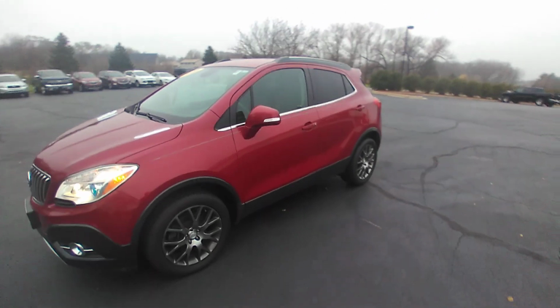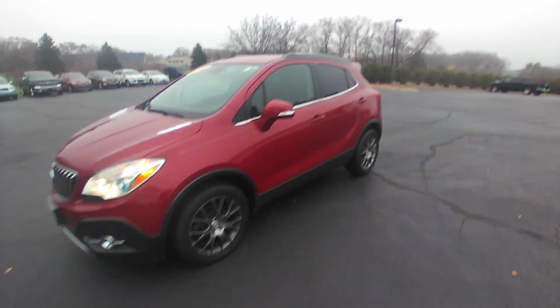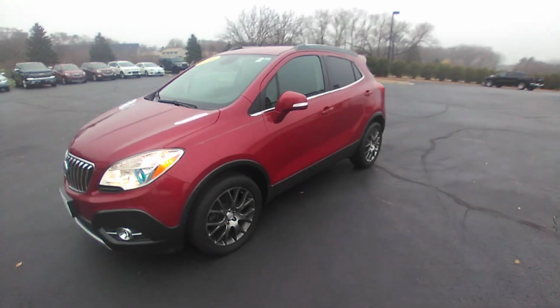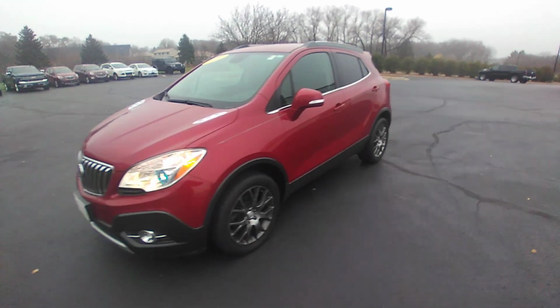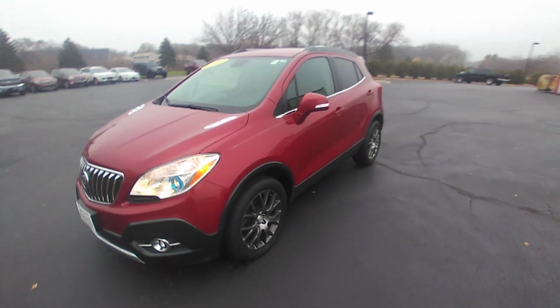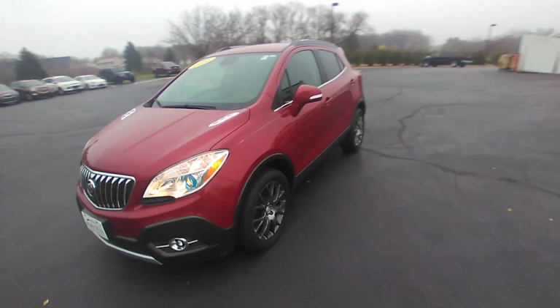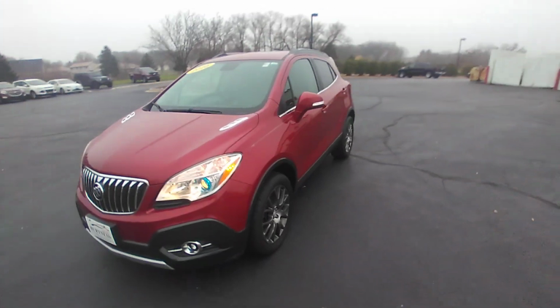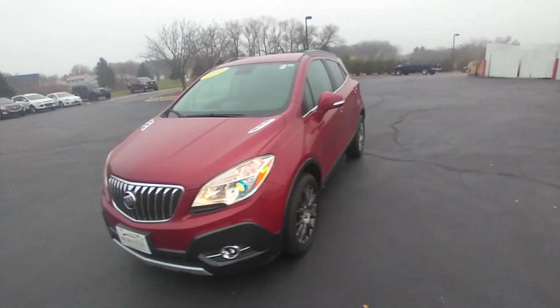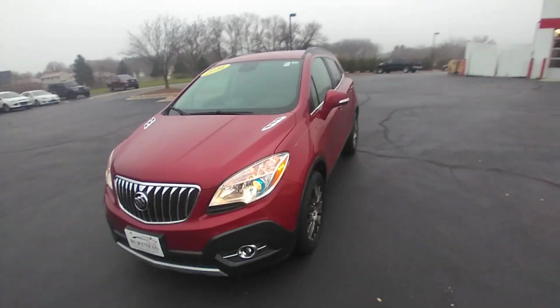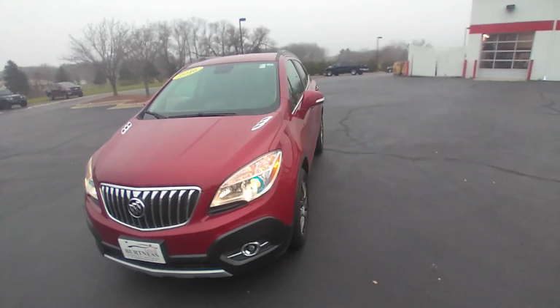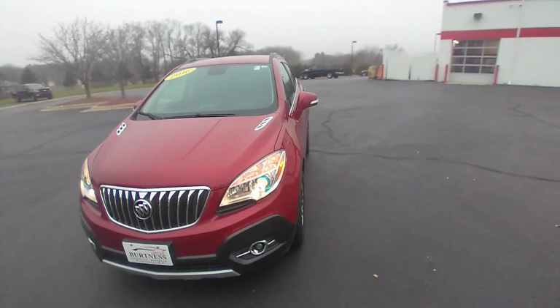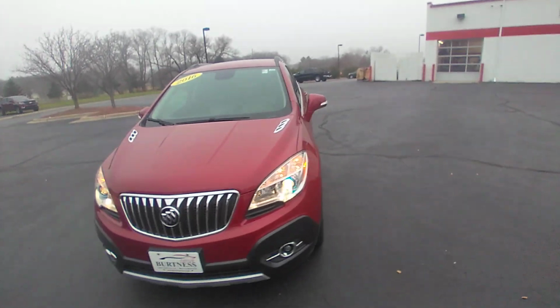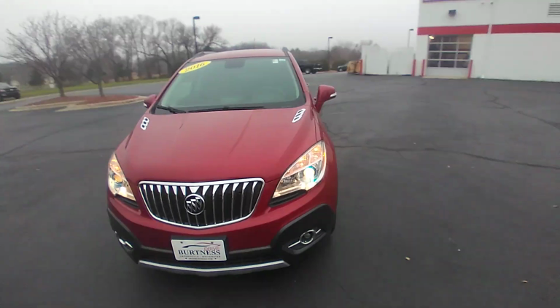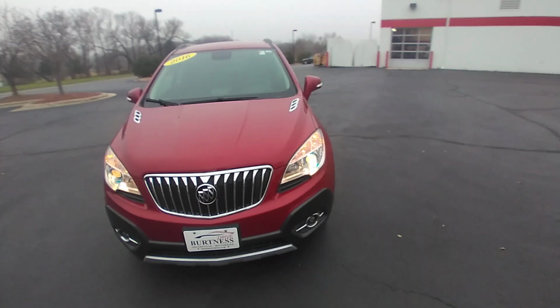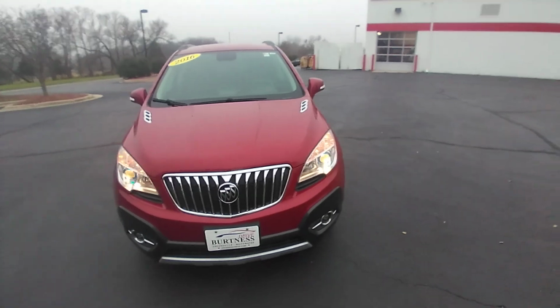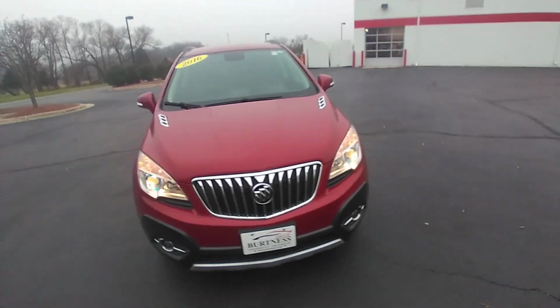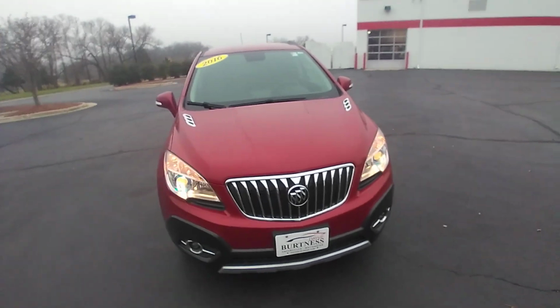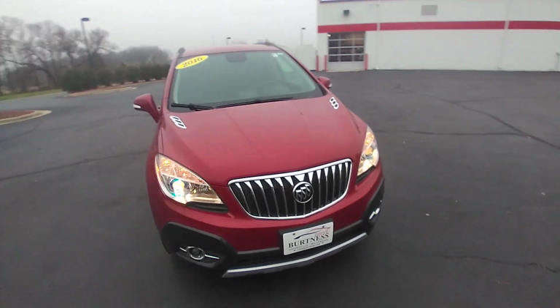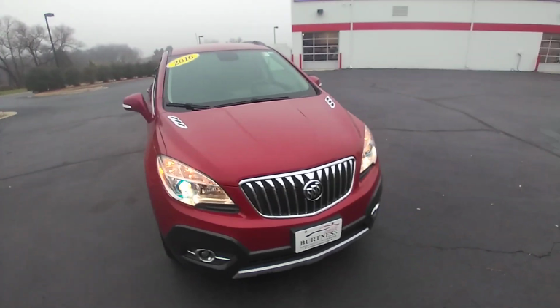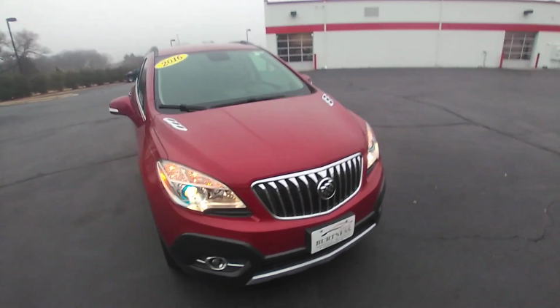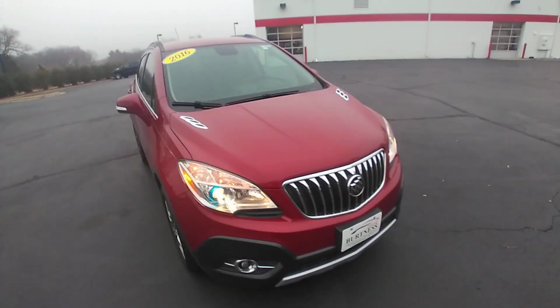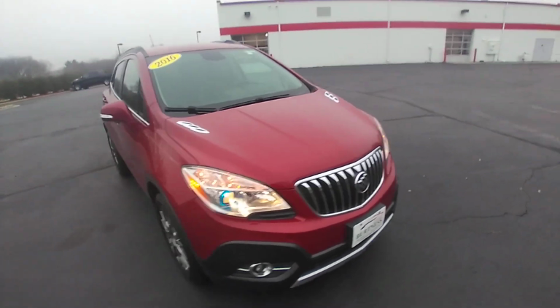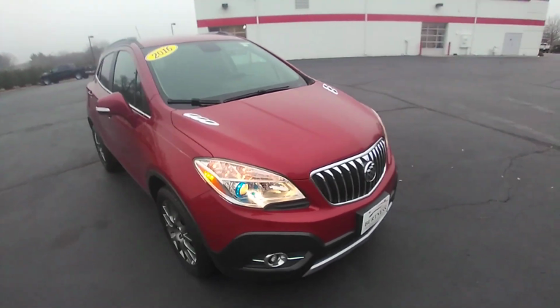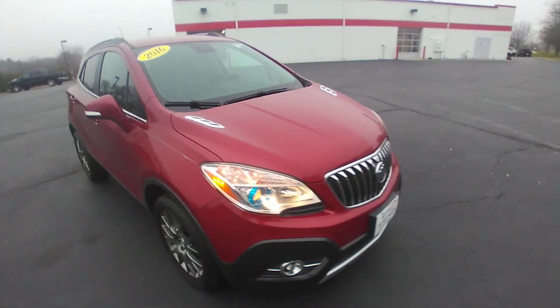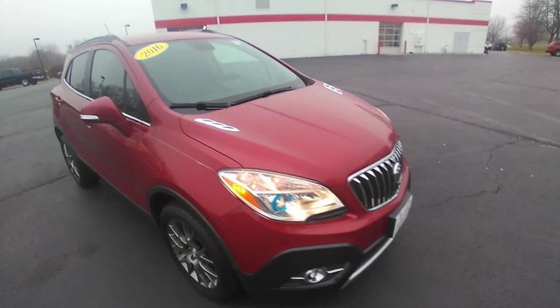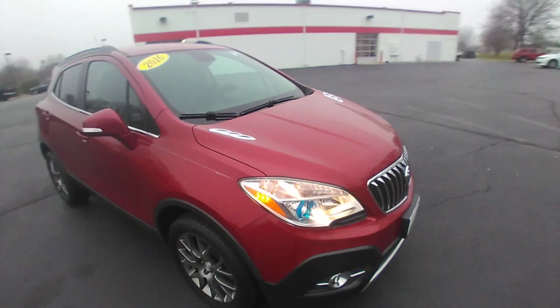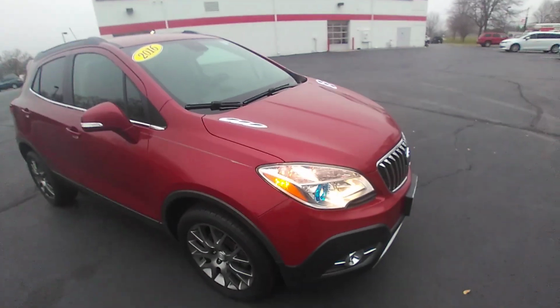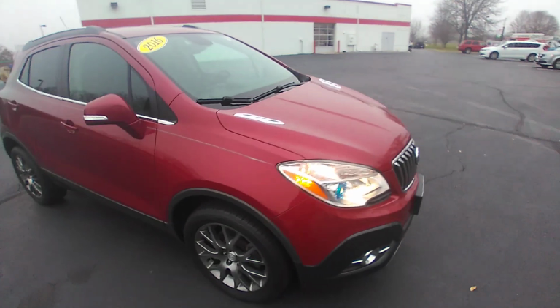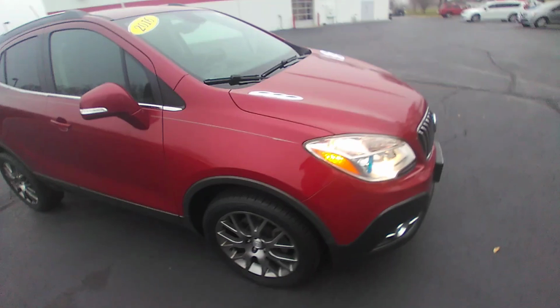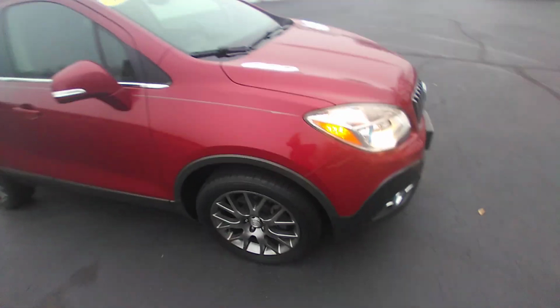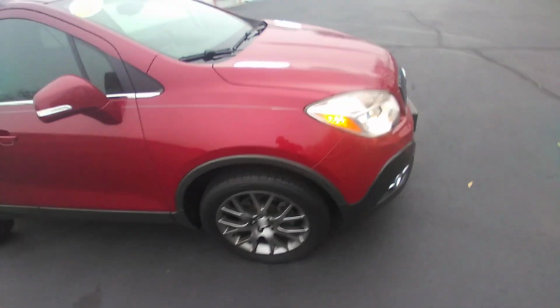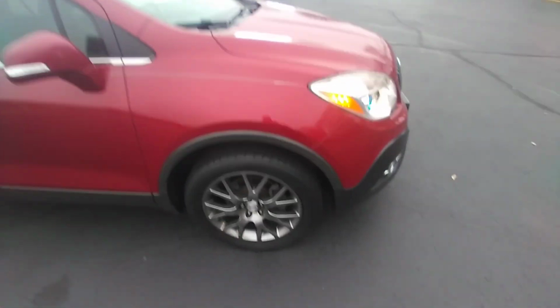Hello, this is Matt Miller at Burtness Chrysler Dodge Jeep Ram here in Whitewater, Wisconsin. I want to give you a quick video of the 2016 Yukon Core that we have here on the lot.